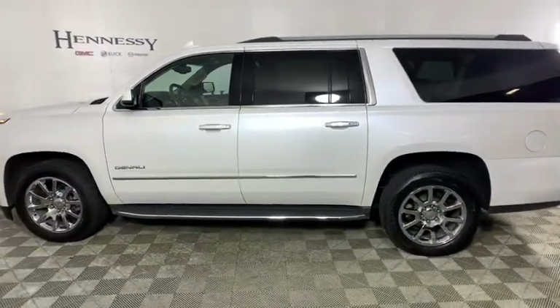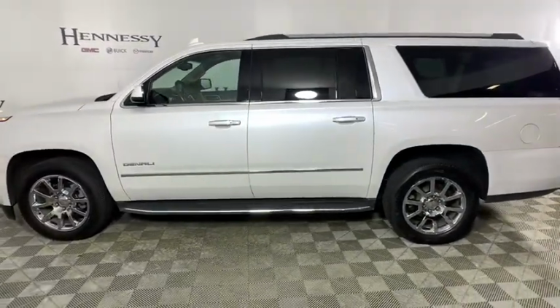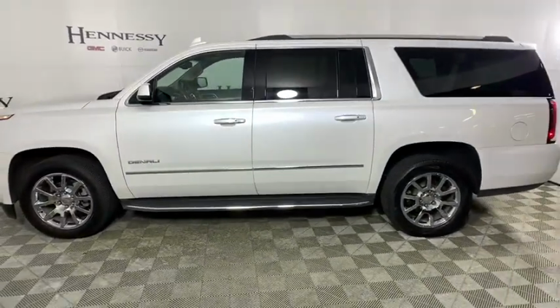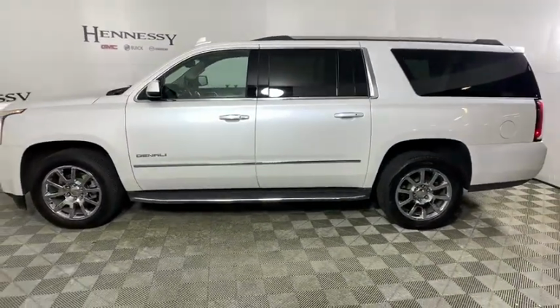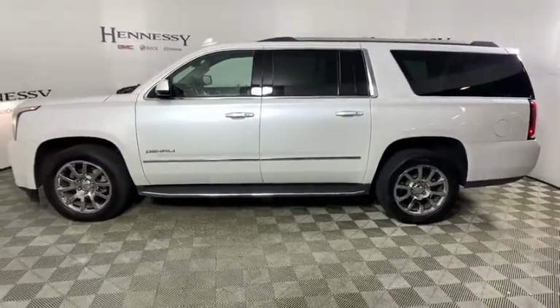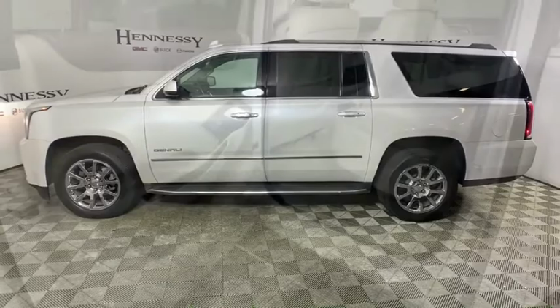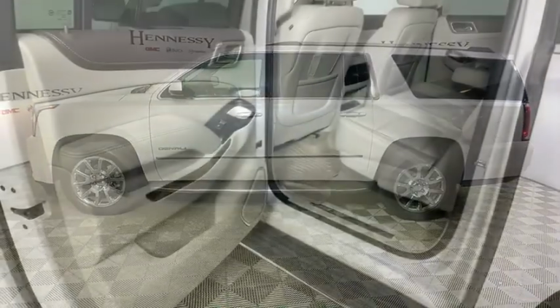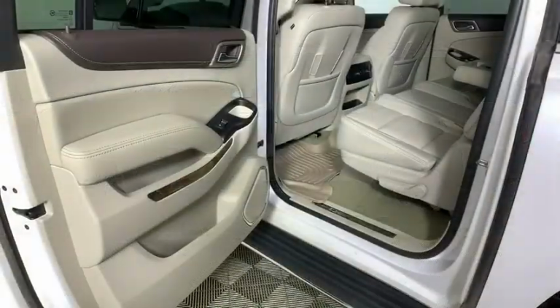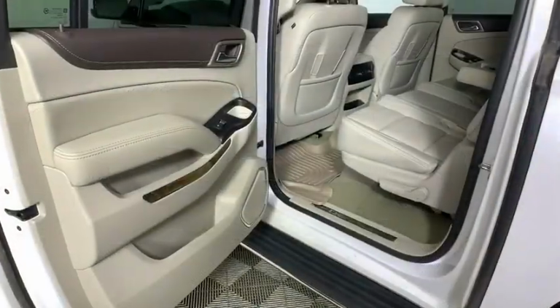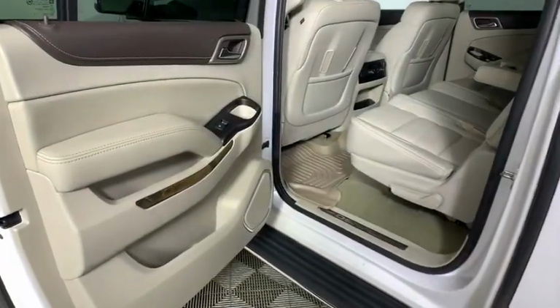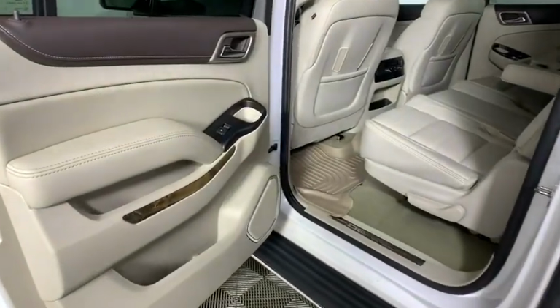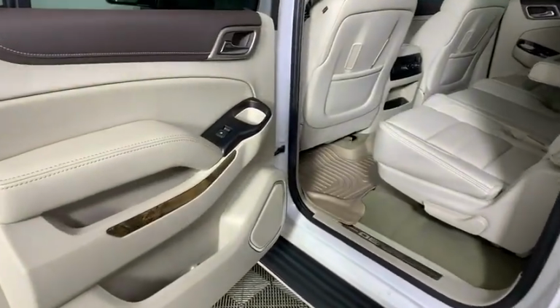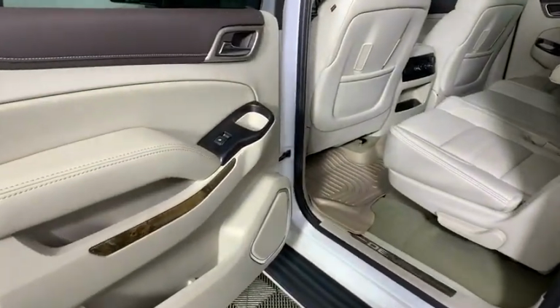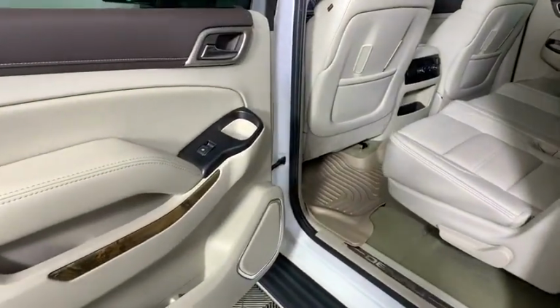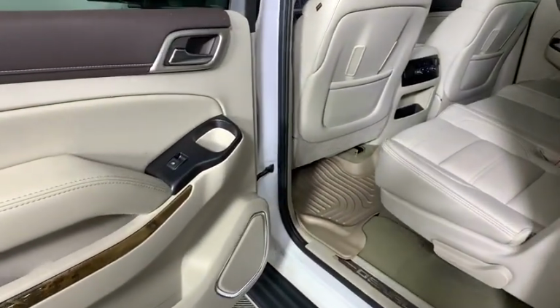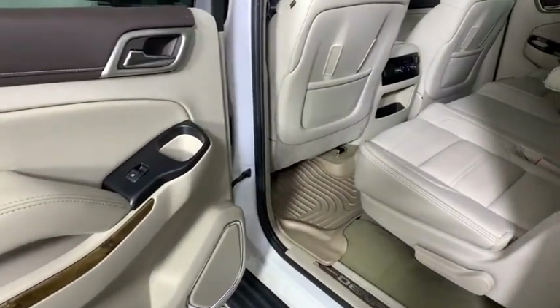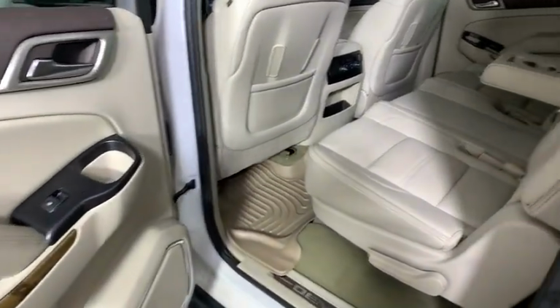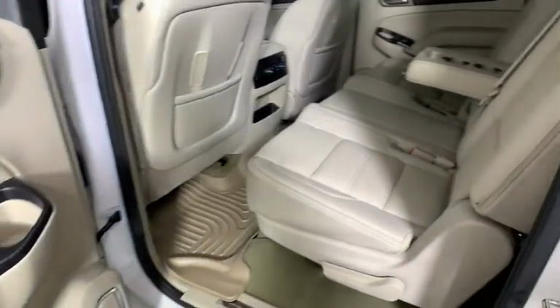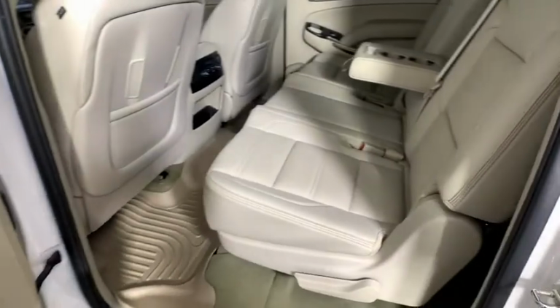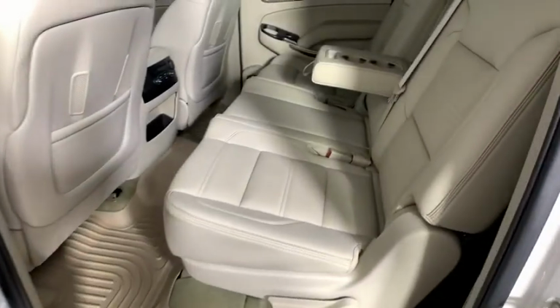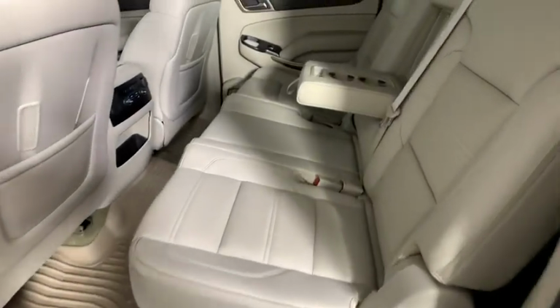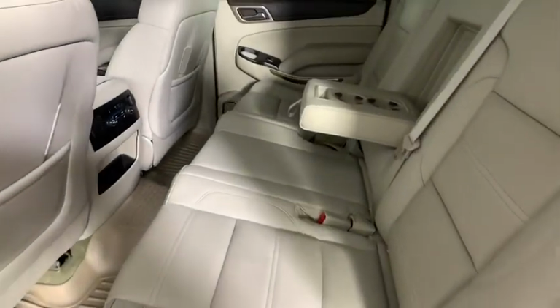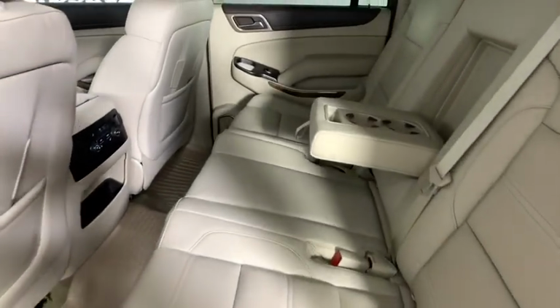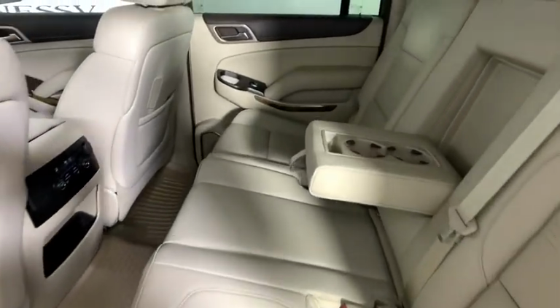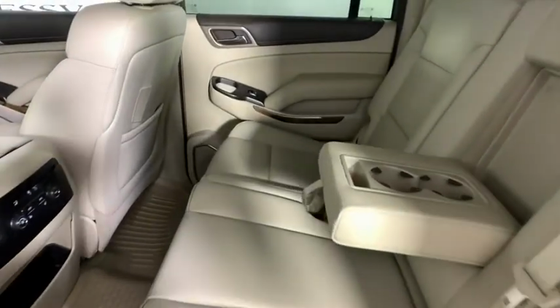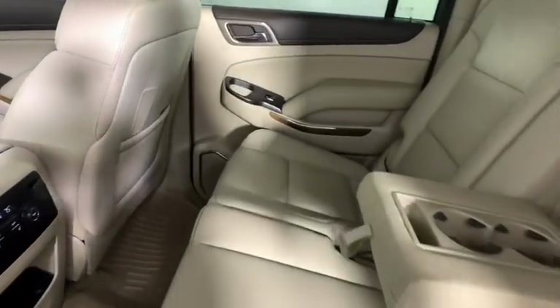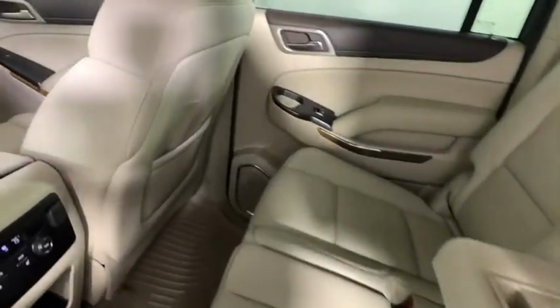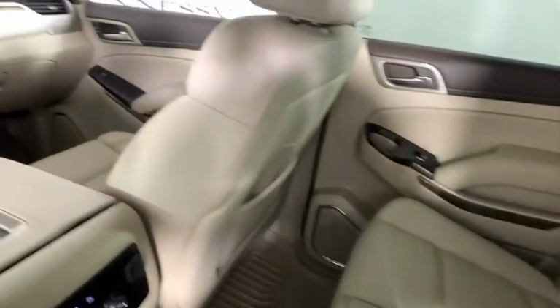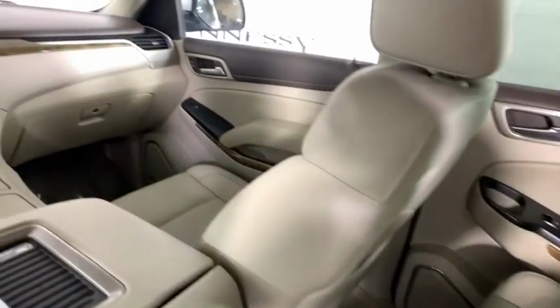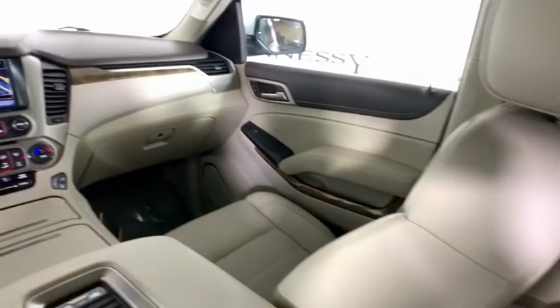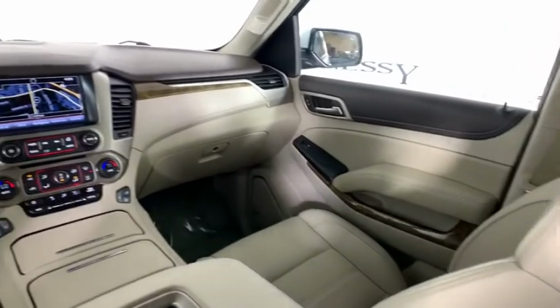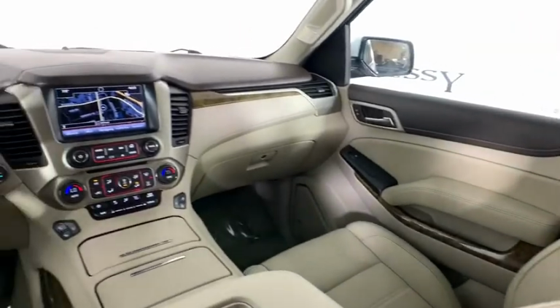Heated and cooled front seats, universal garage door opener, trip computer, electronic stability control, fog lights, security system, CD player, compass, power windows, heated steering wheel, and rear window defroster.